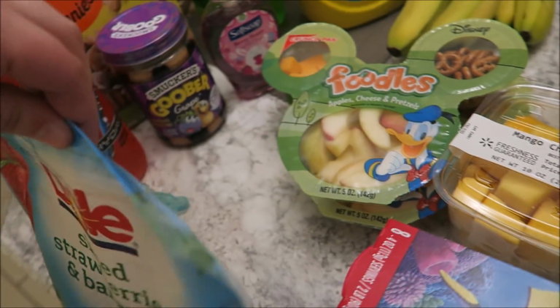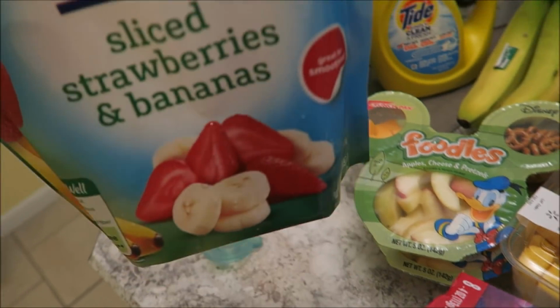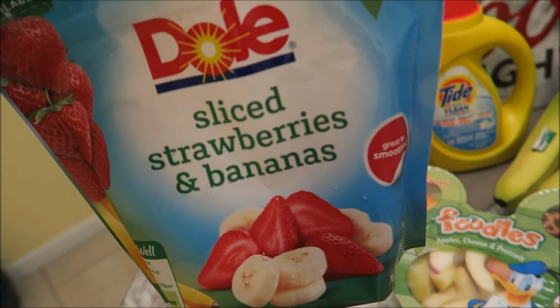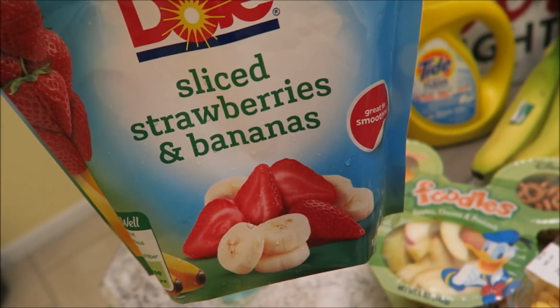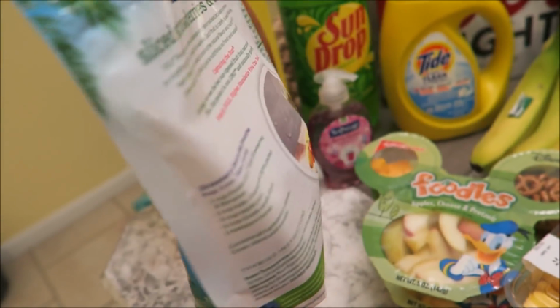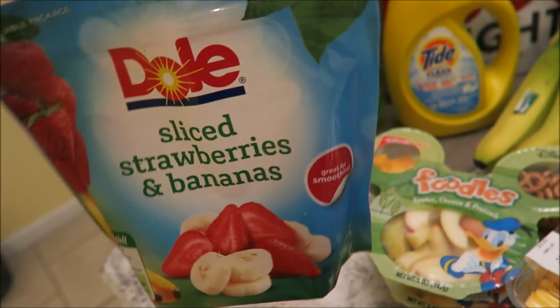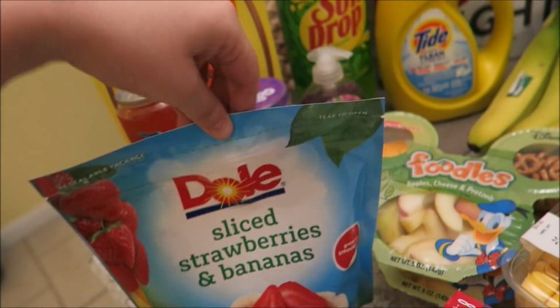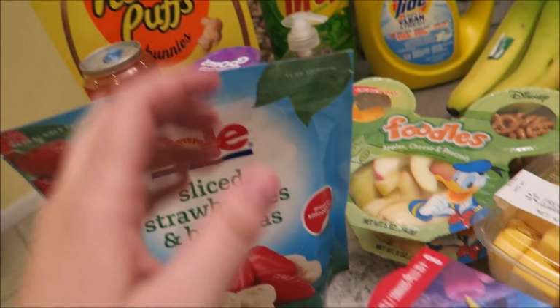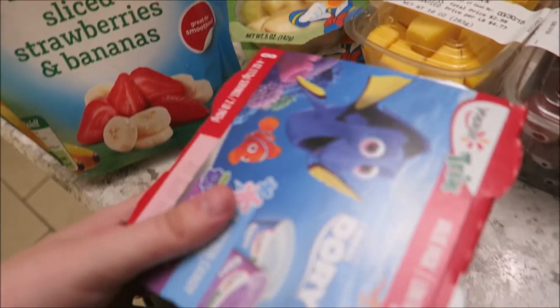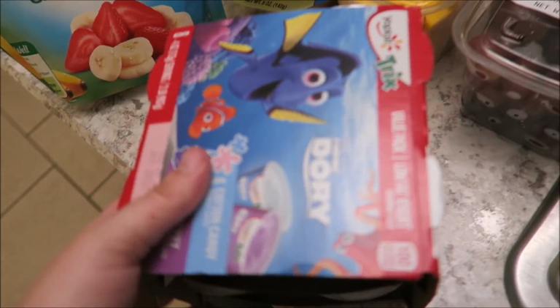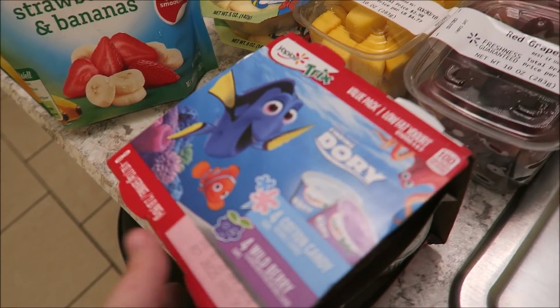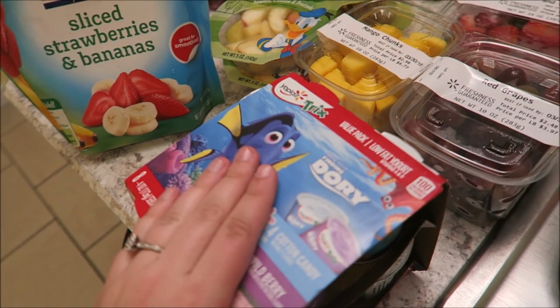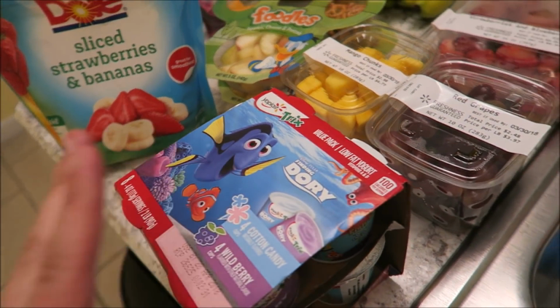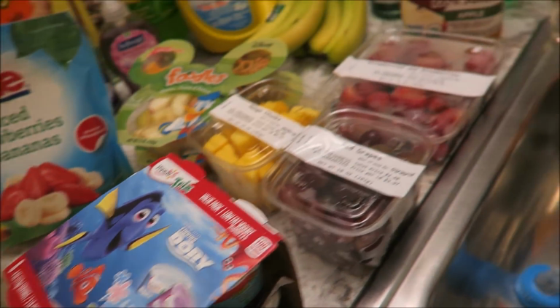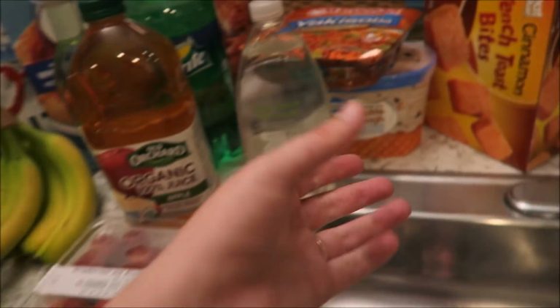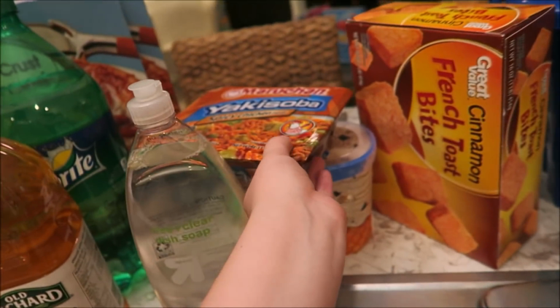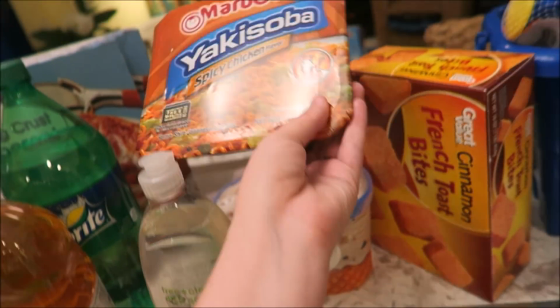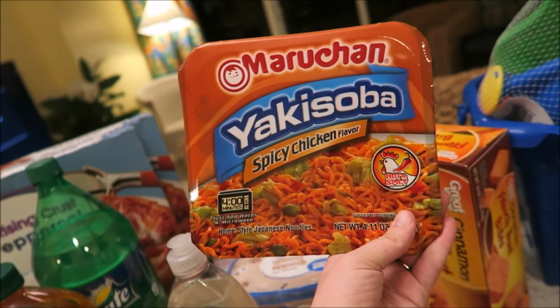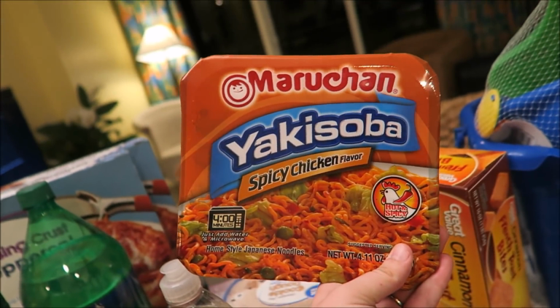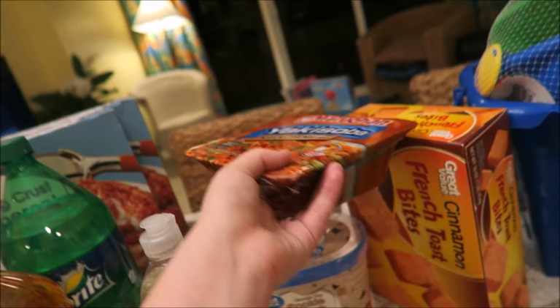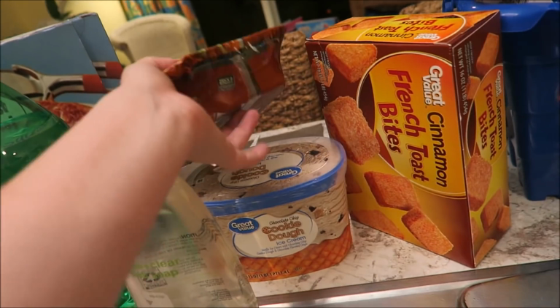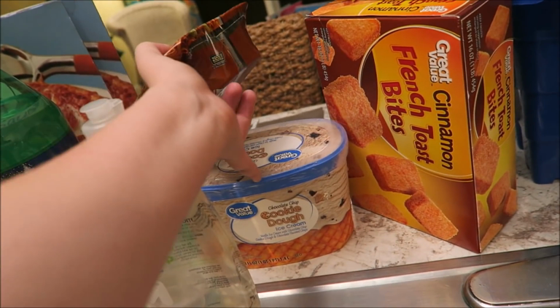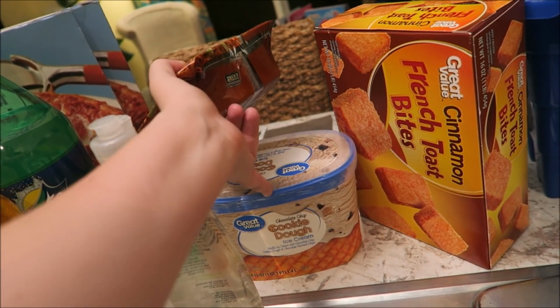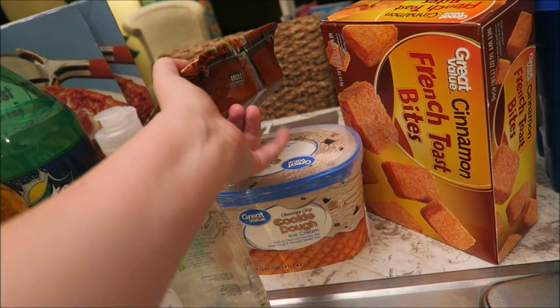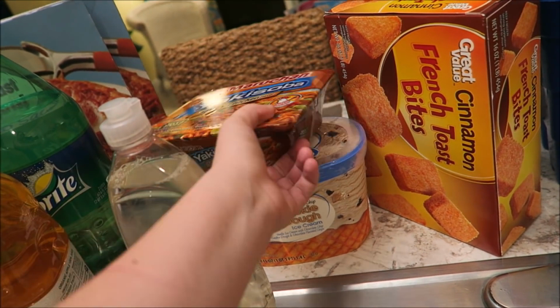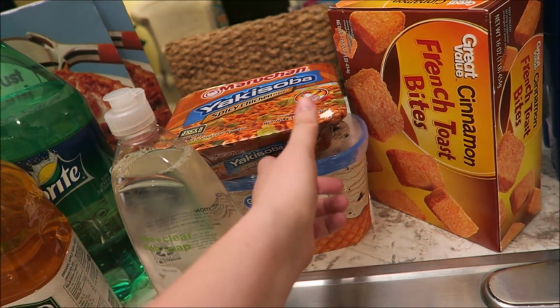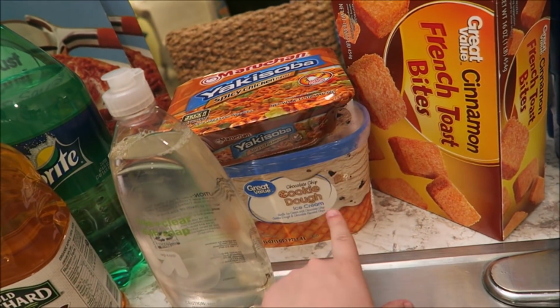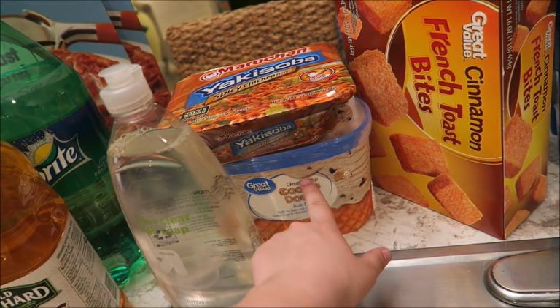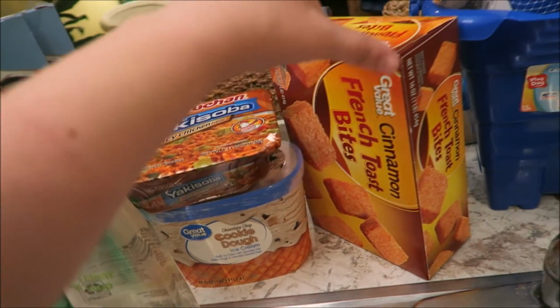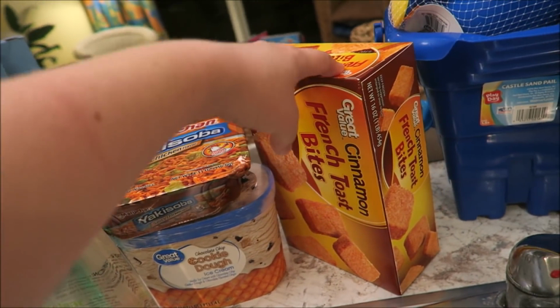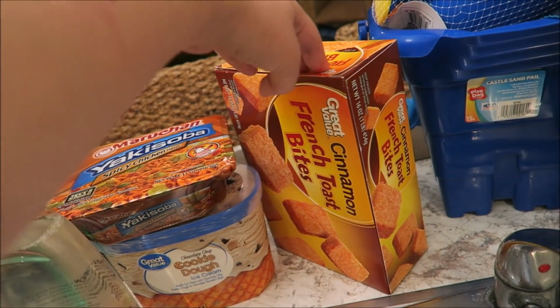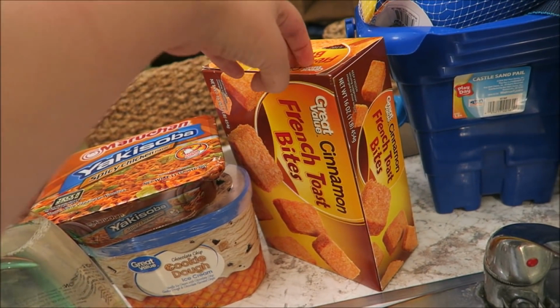We got some strawberry and banana for smoothies, some yogurt. We picked up a spicy chicken, of course, some cookies and cream — or cookie dough — ice cream, and French toast bites.